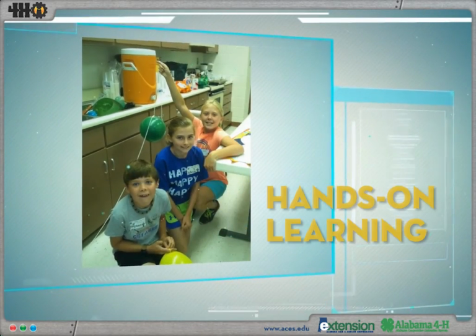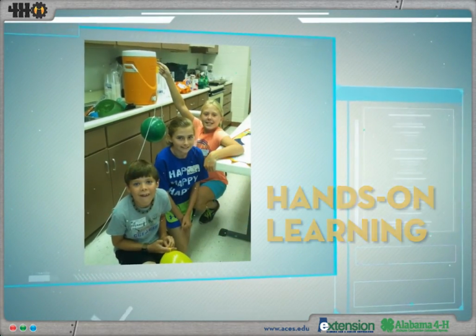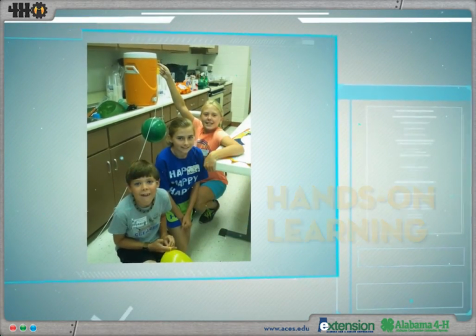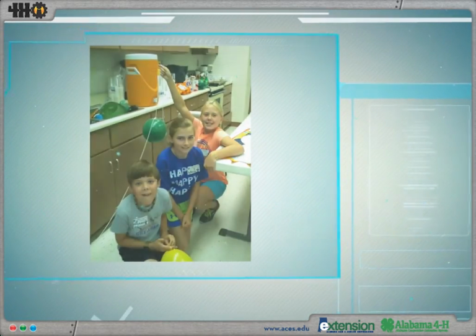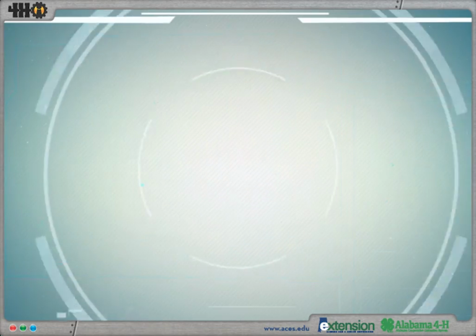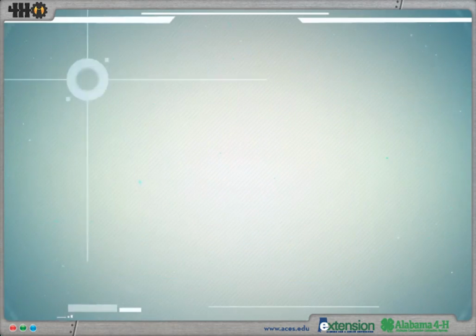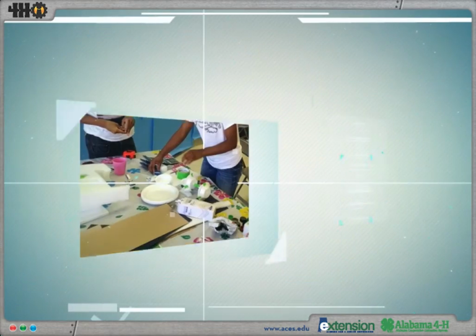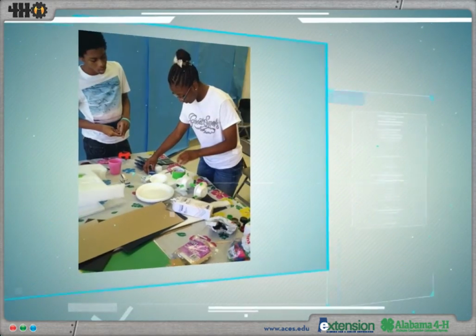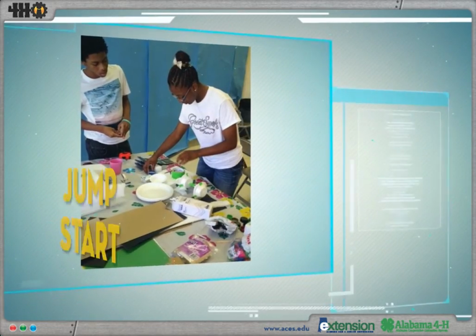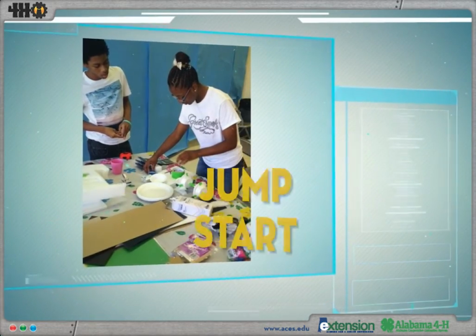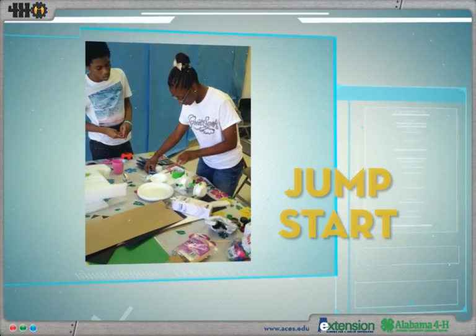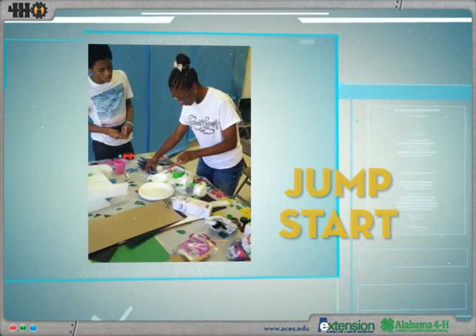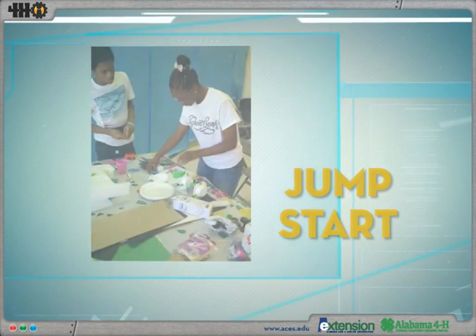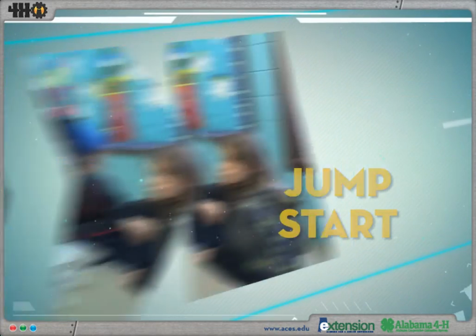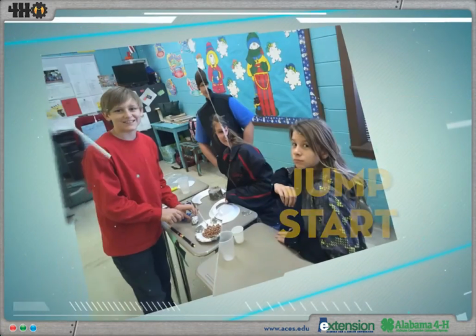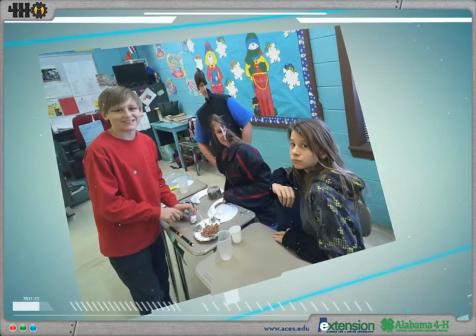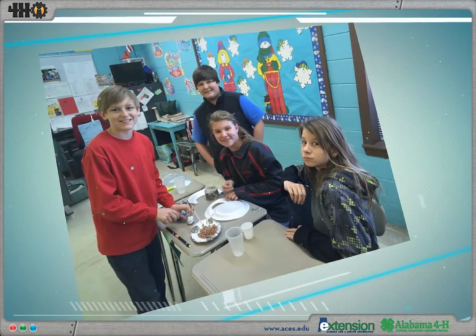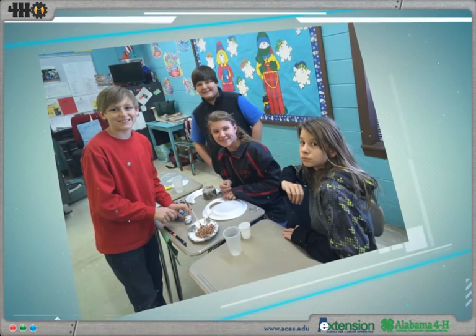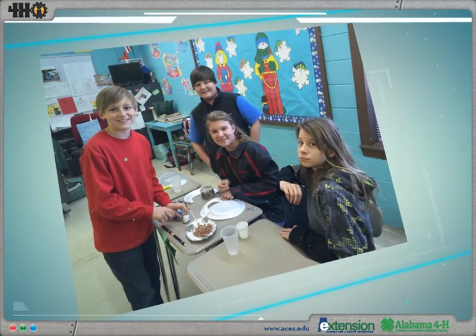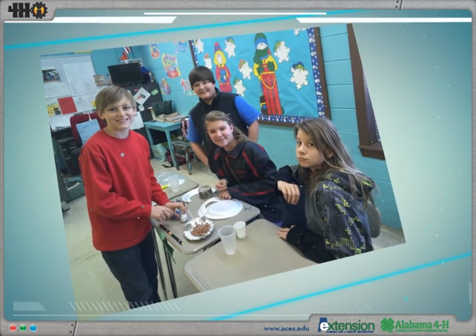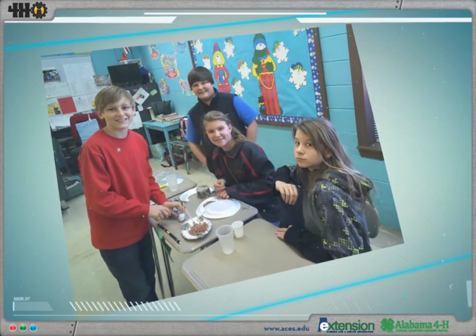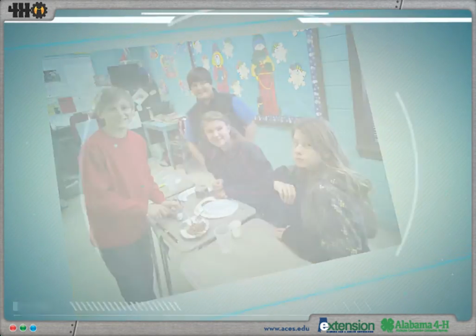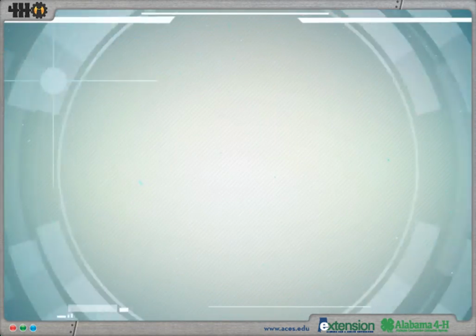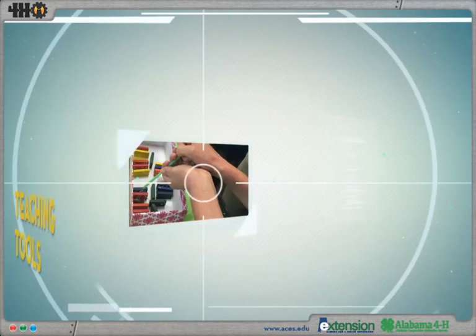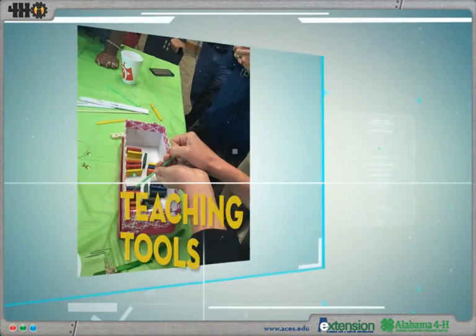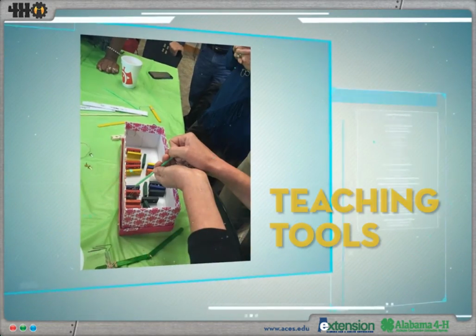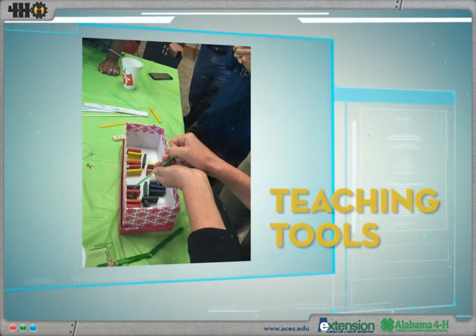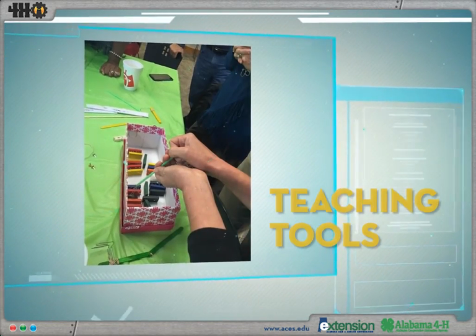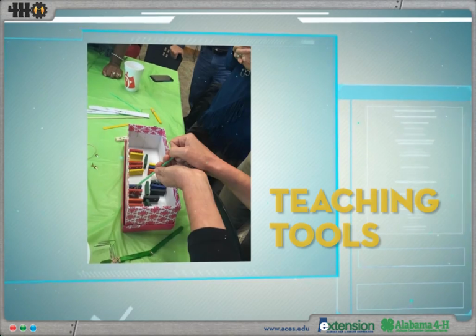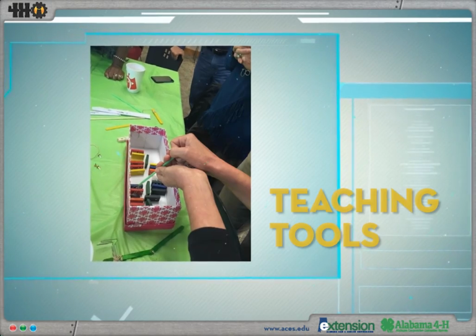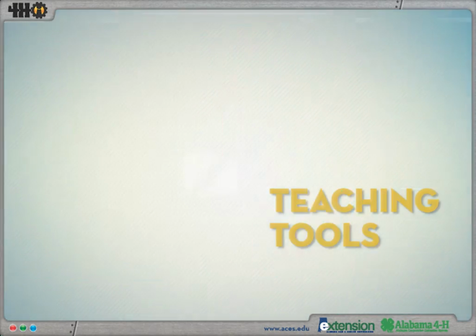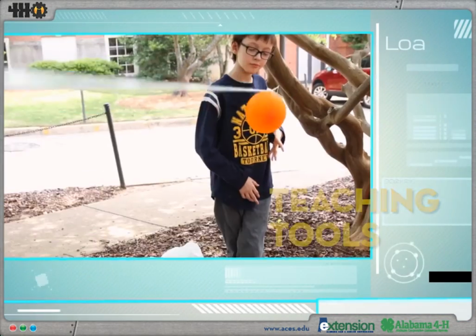Nothing is more exciting than watching young minds at work. 4-H Innovators provides a jump start to the creative process, providing classroom instructors and educators with hands-on teaching tools designed specifically for classroom interaction.